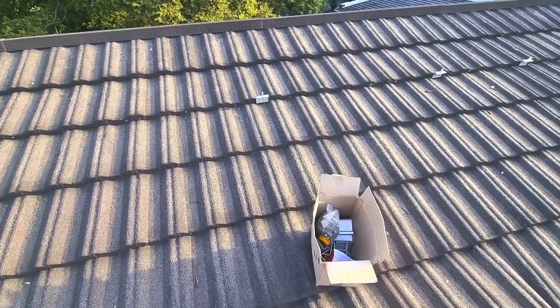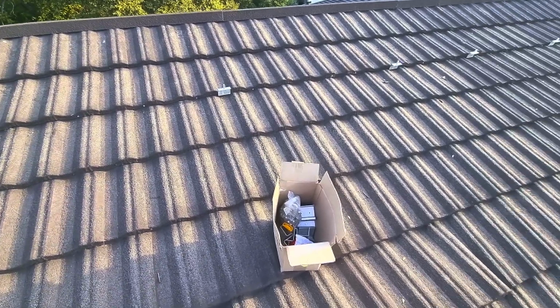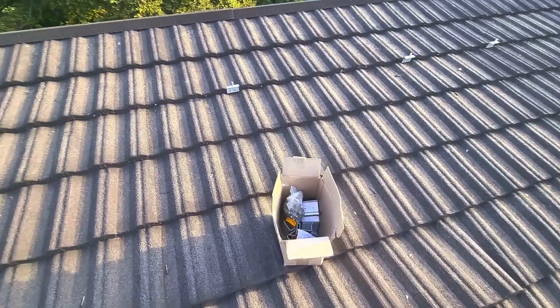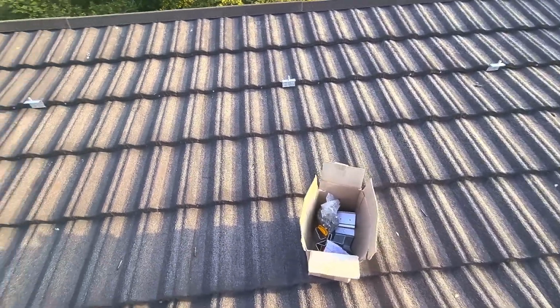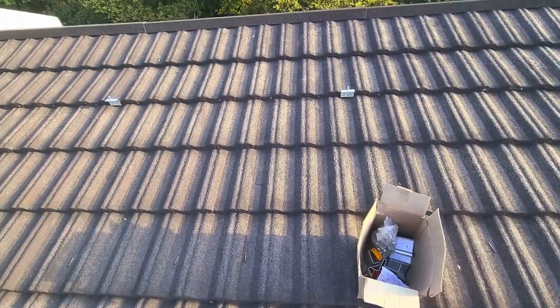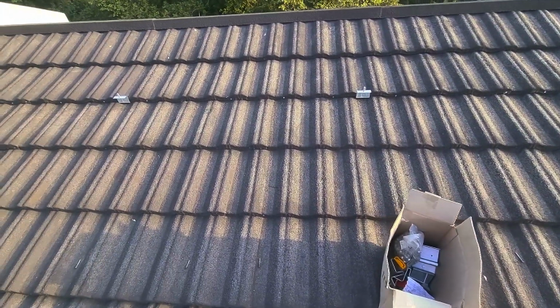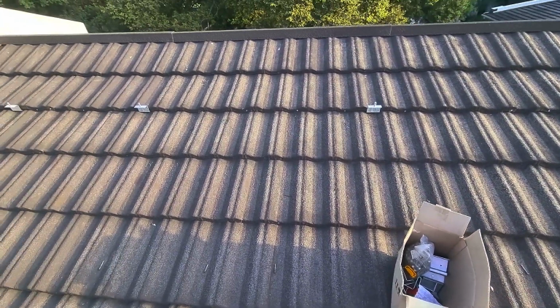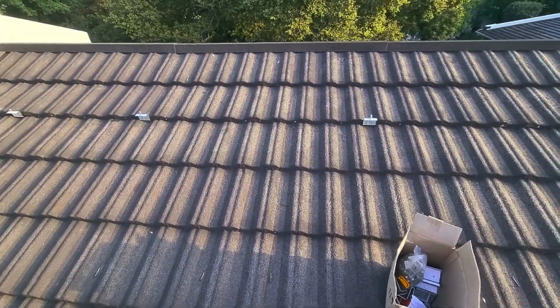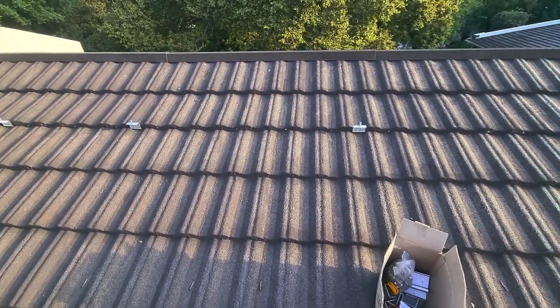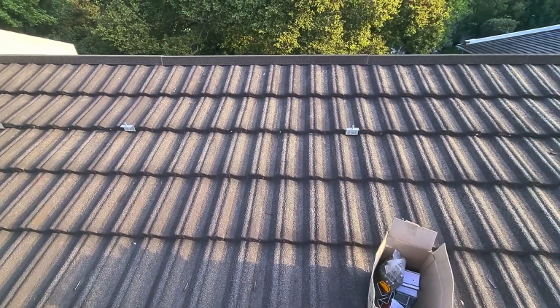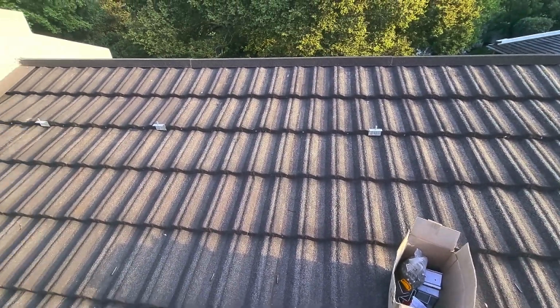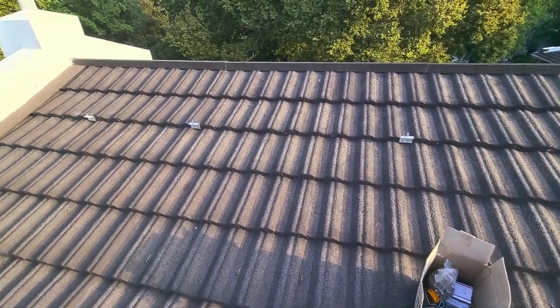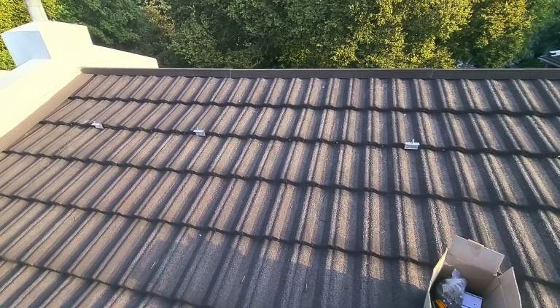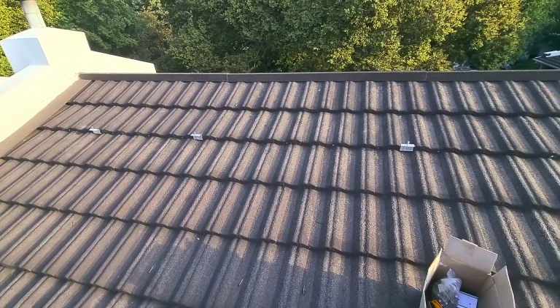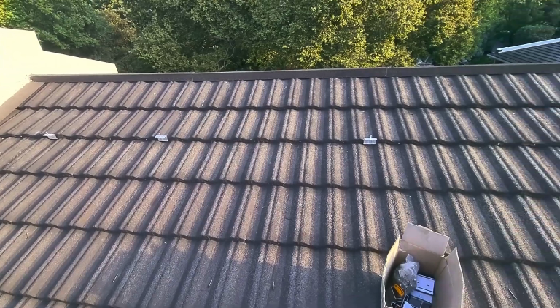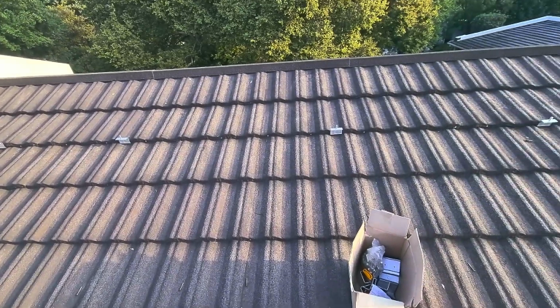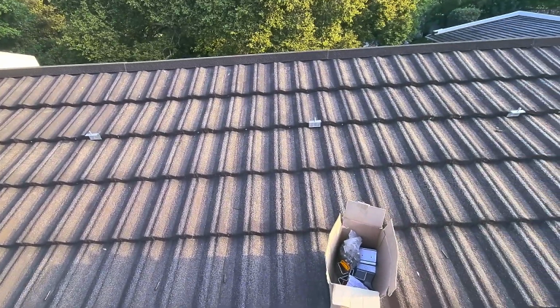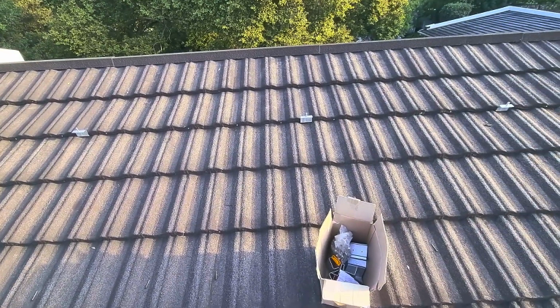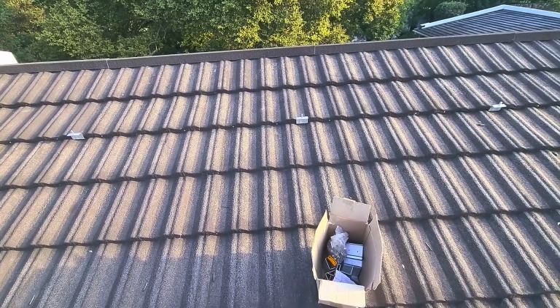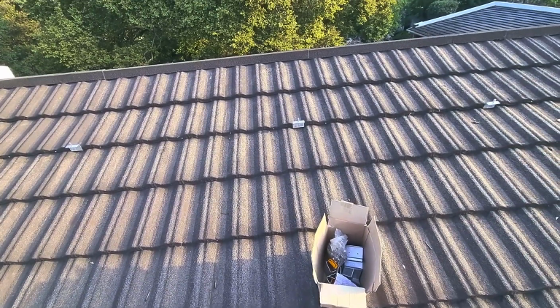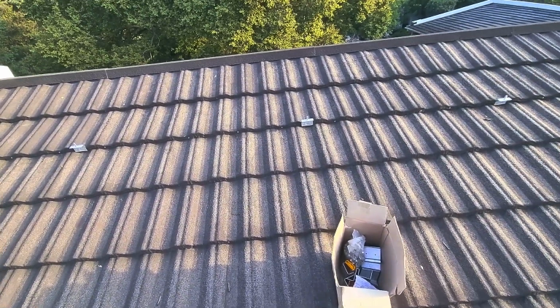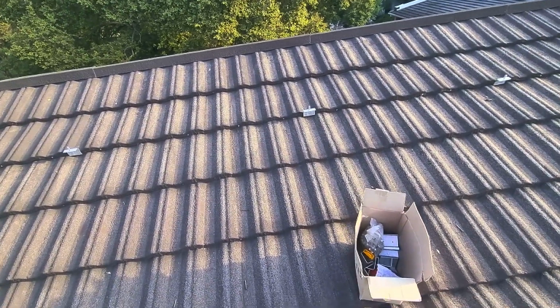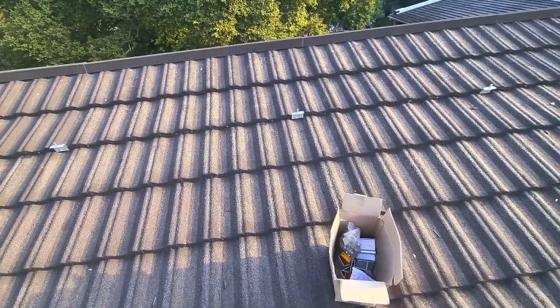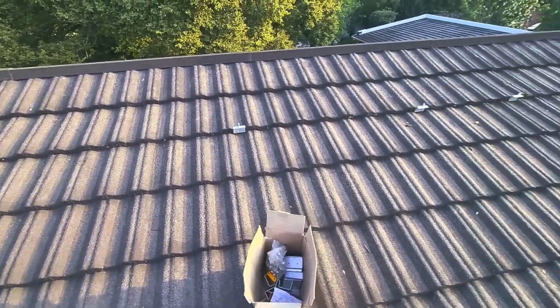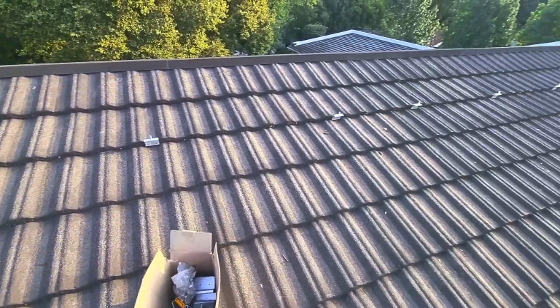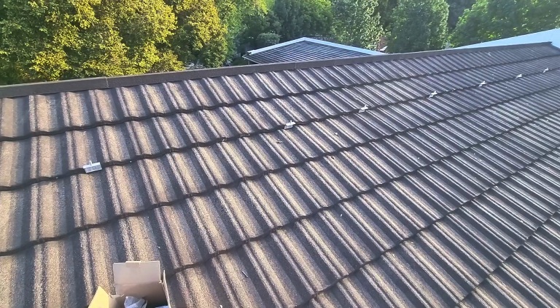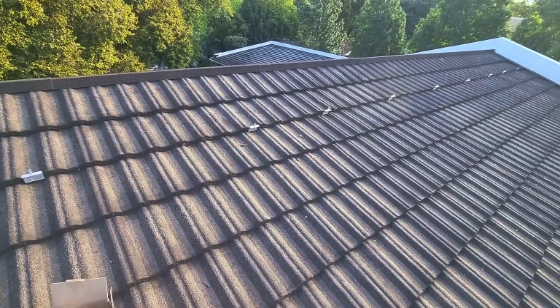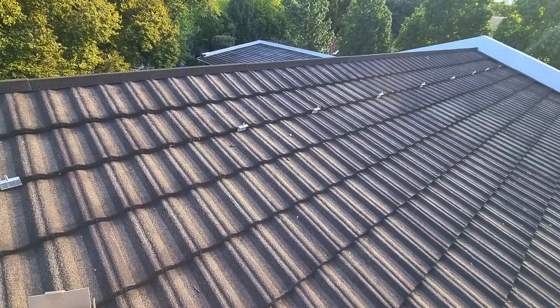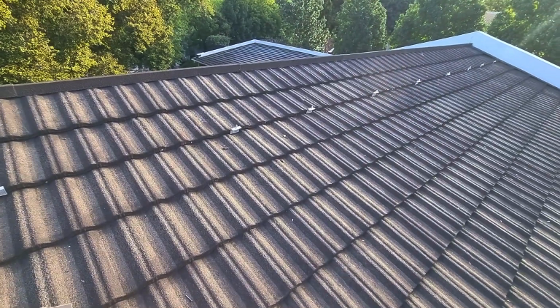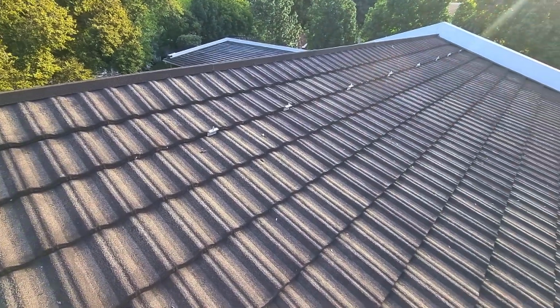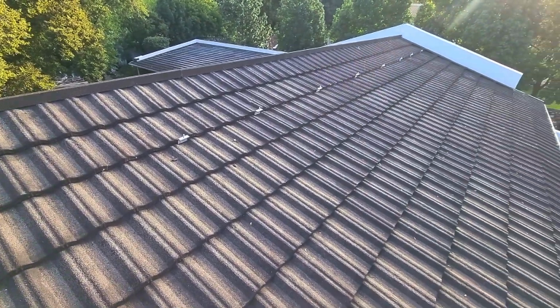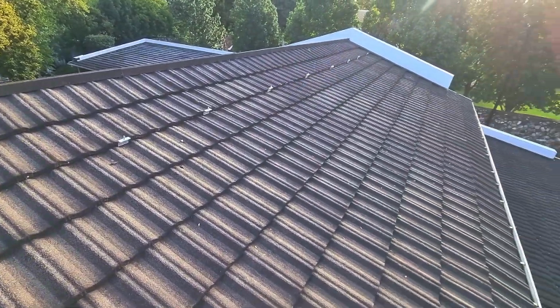I've seen a lot of installers take all kinds of shortcuts with Havital. They drill through it and put pop rivets in through it and it's just a mess. So hopefully I'm helping out someone here.